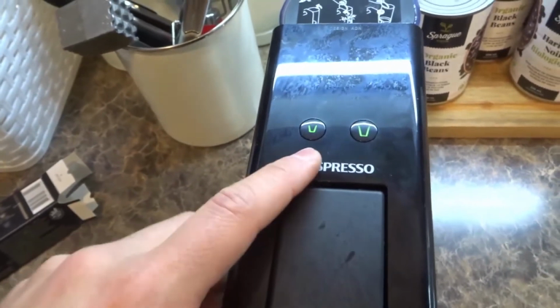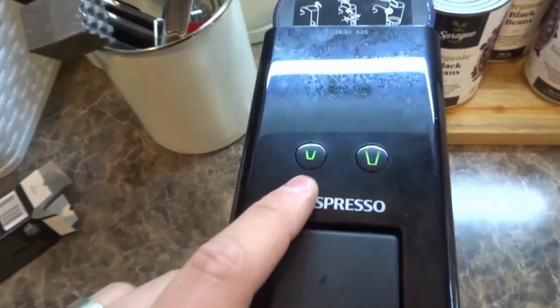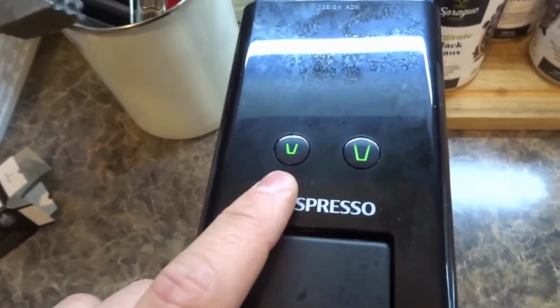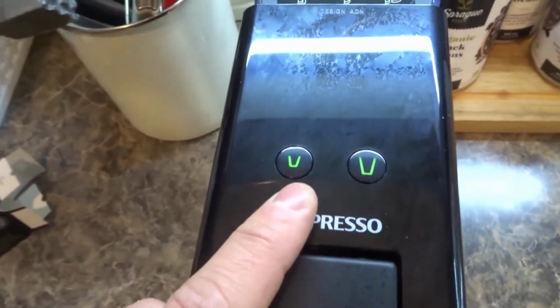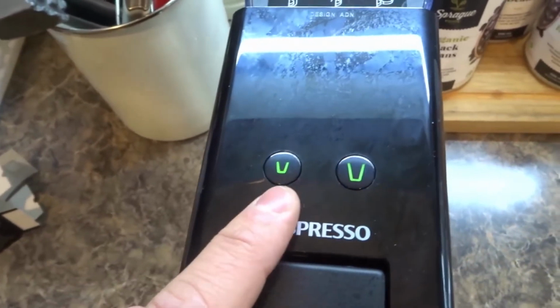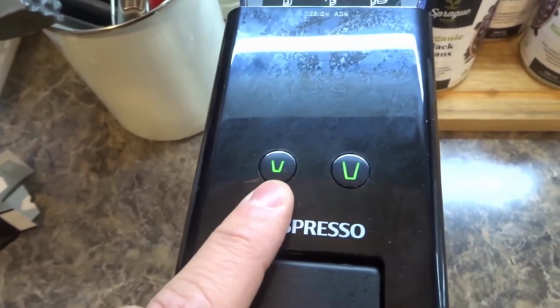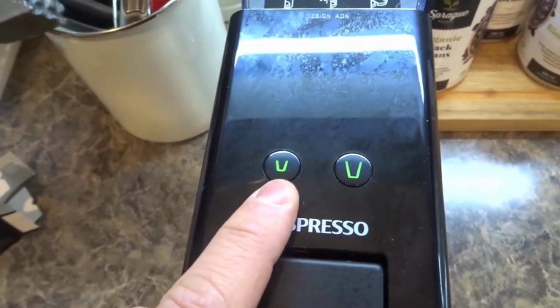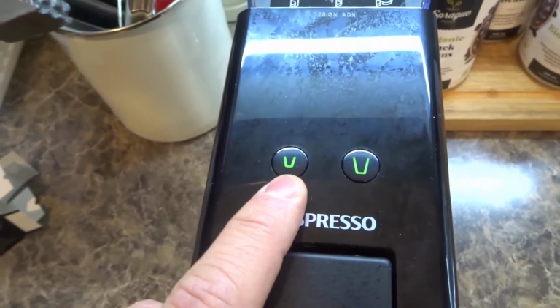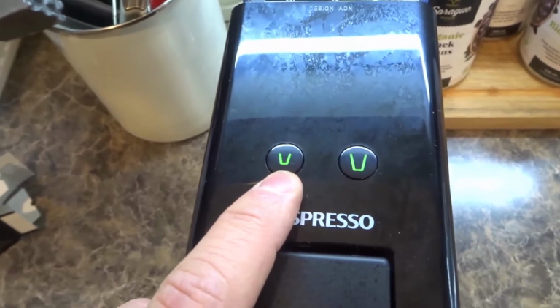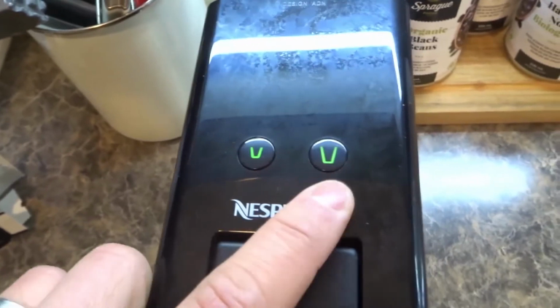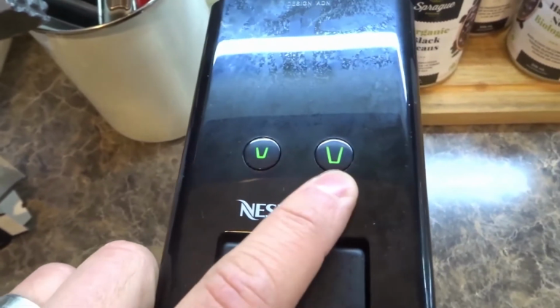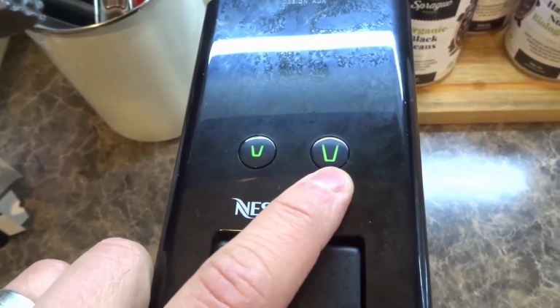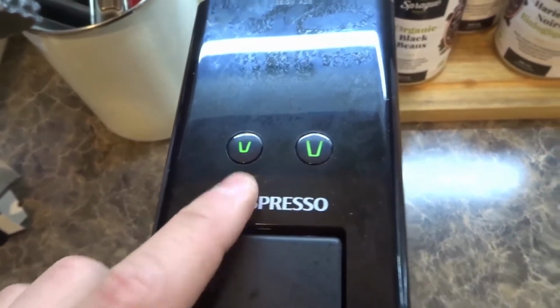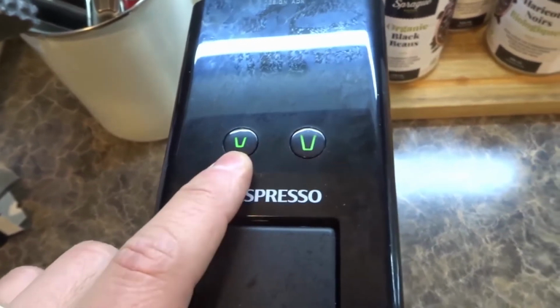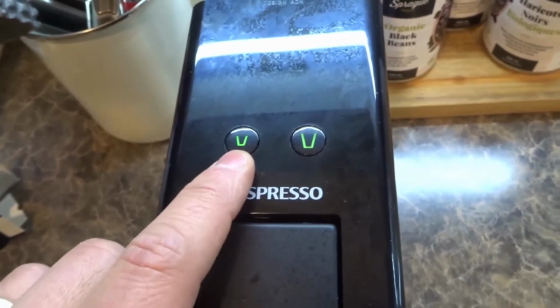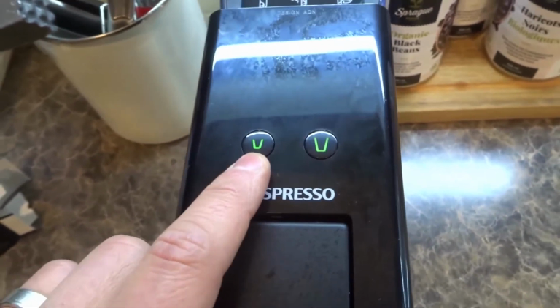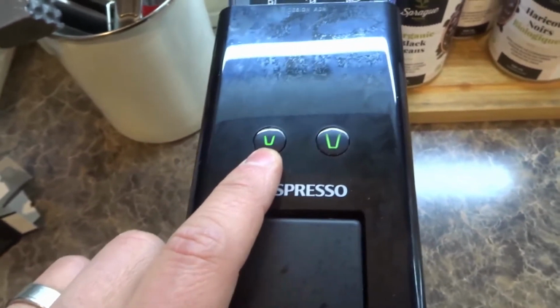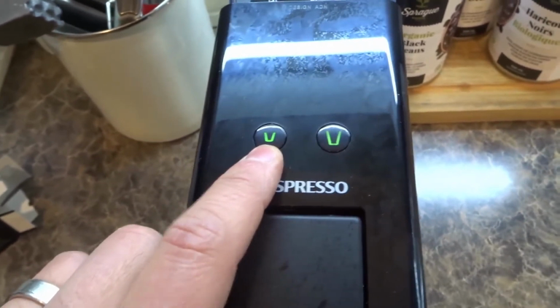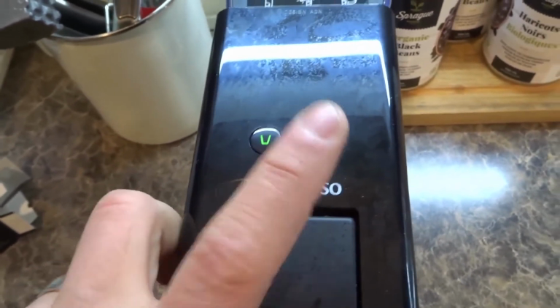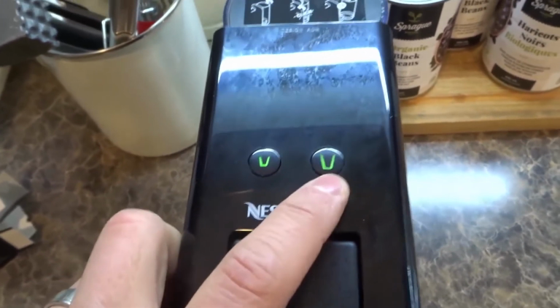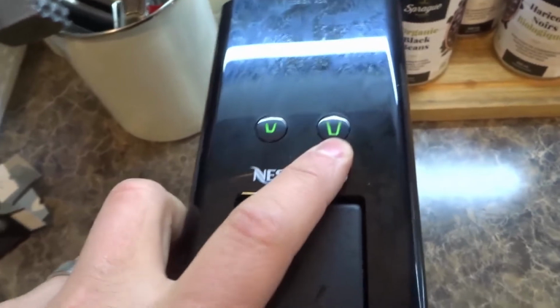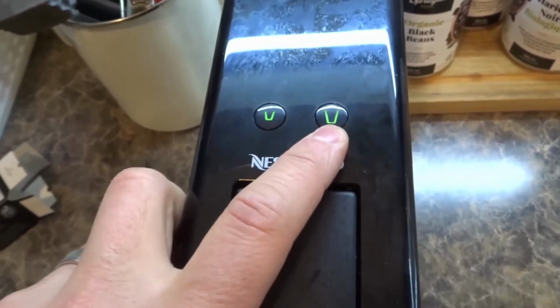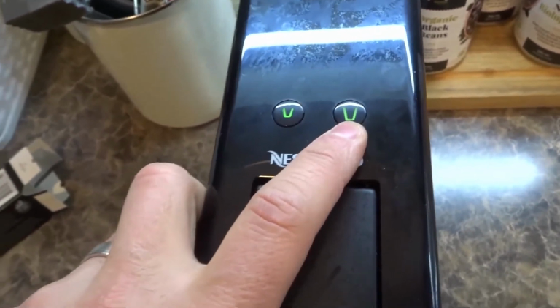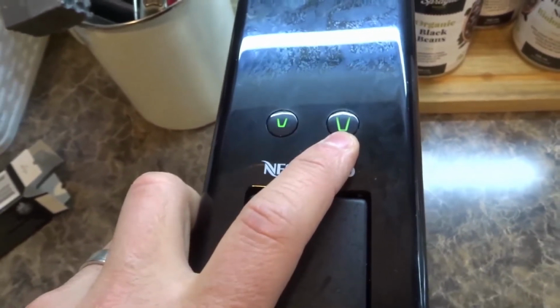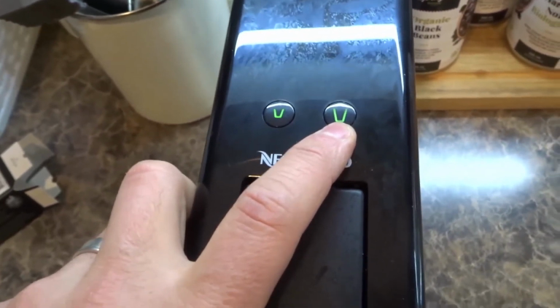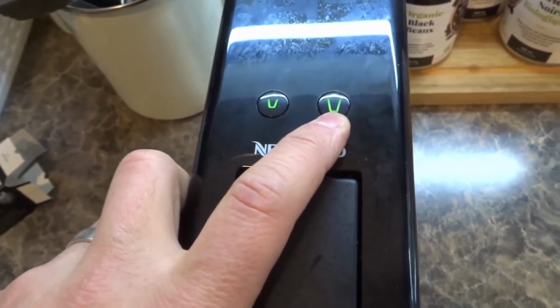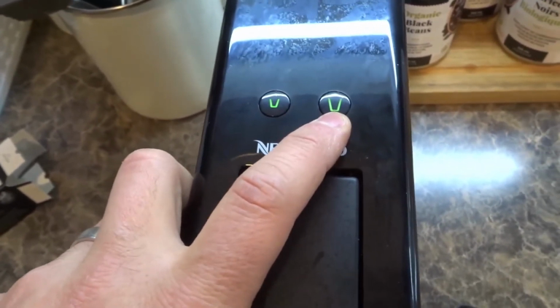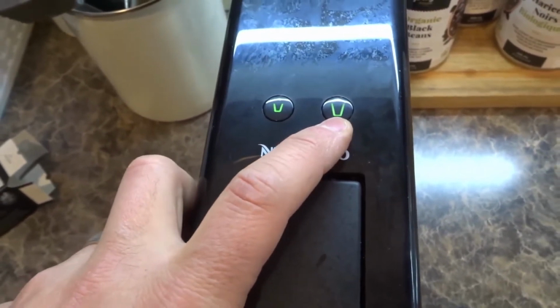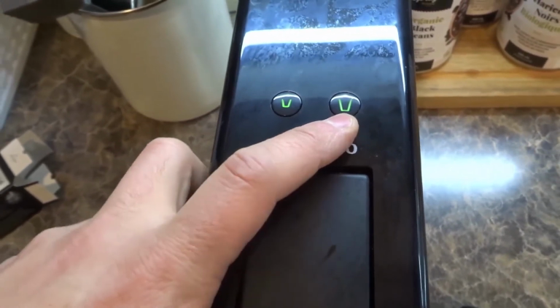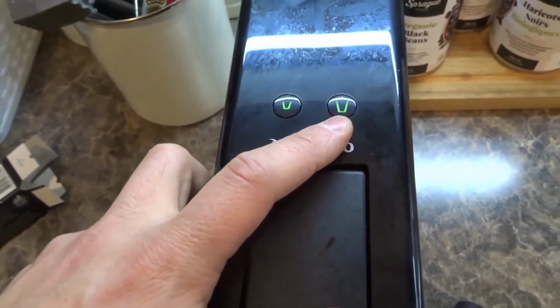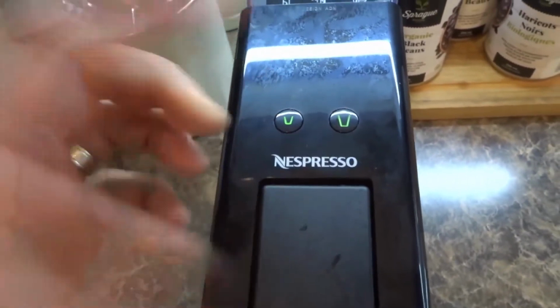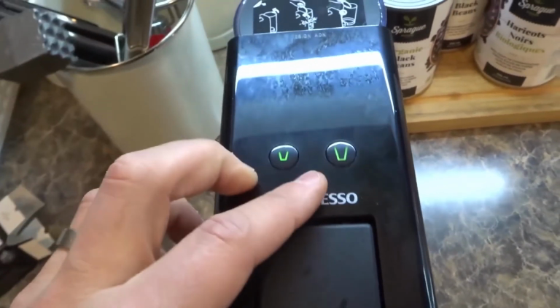Now there are two buttons and it's so easy to use. There's a smaller cup and a bigger cup. The smaller one will make a short espresso, and the bigger one will make sort of a long espresso — like a lungo type of espresso.